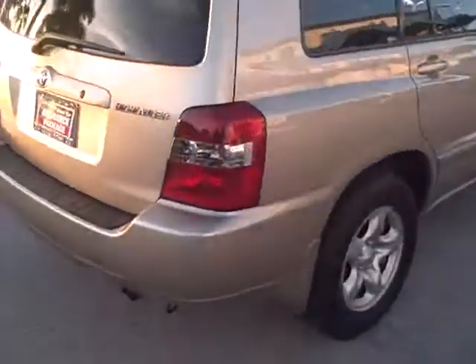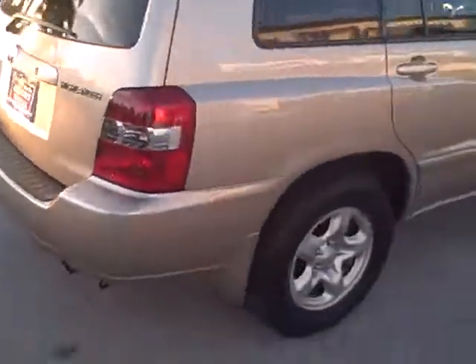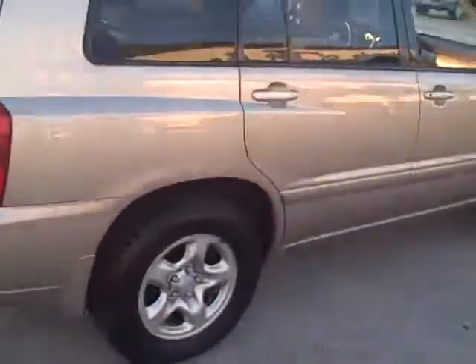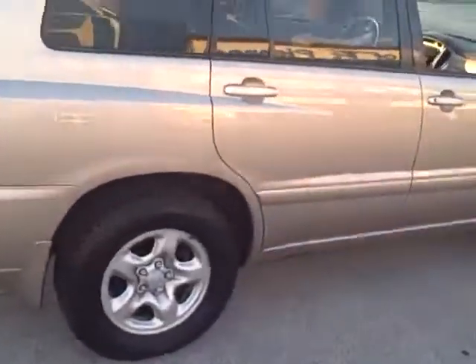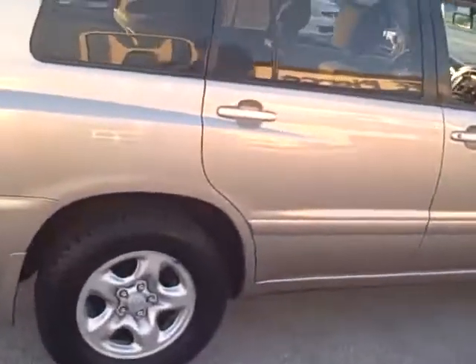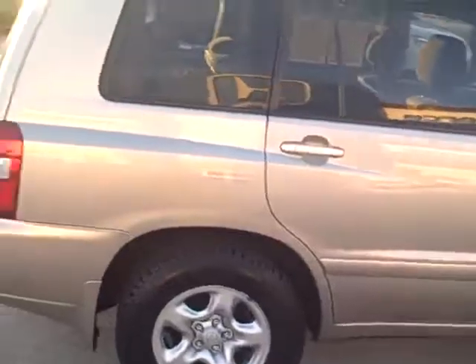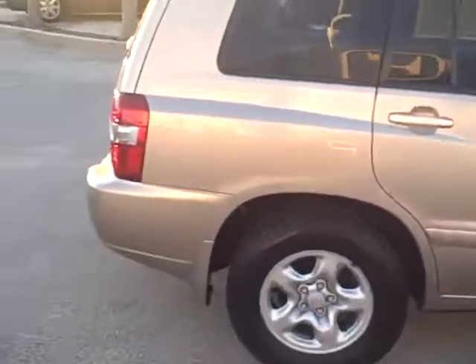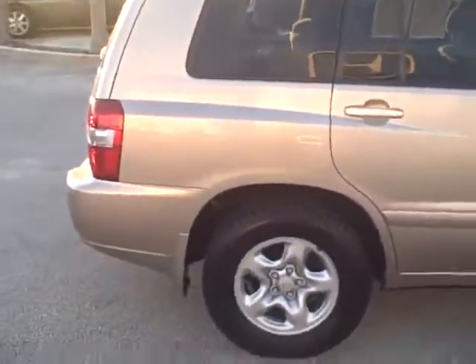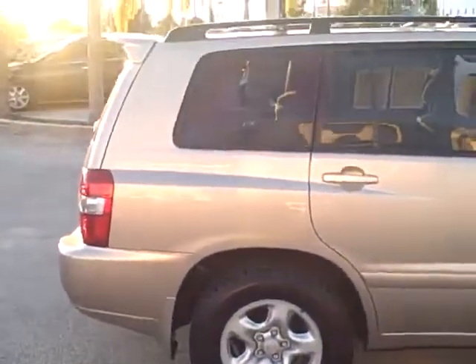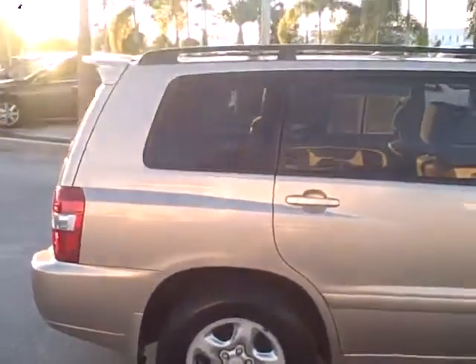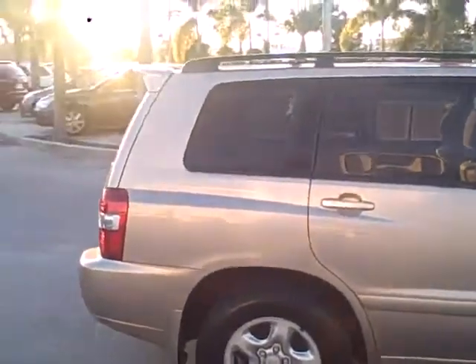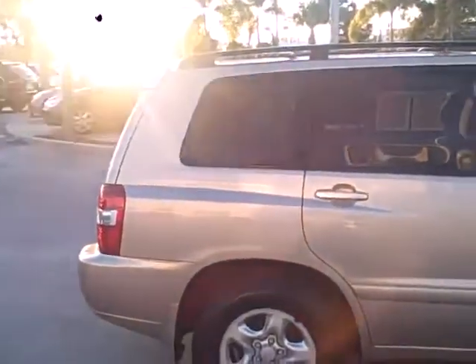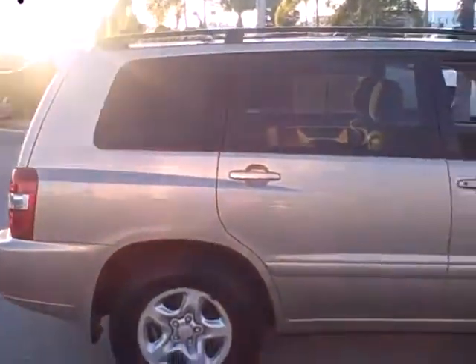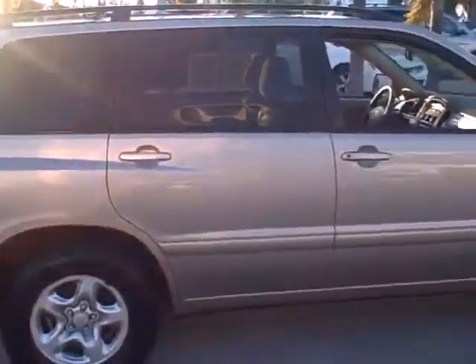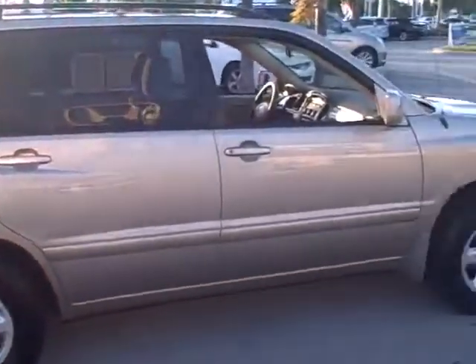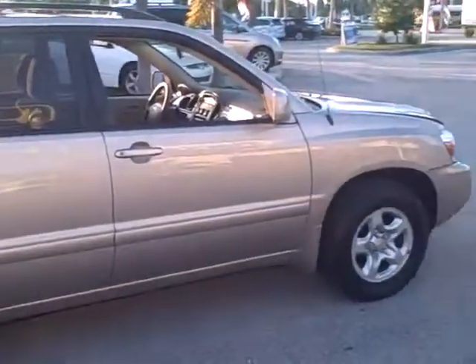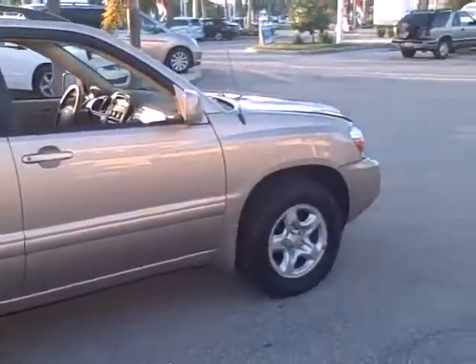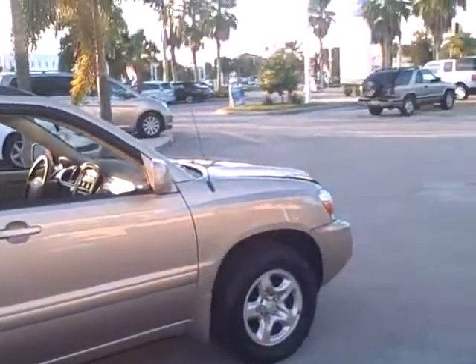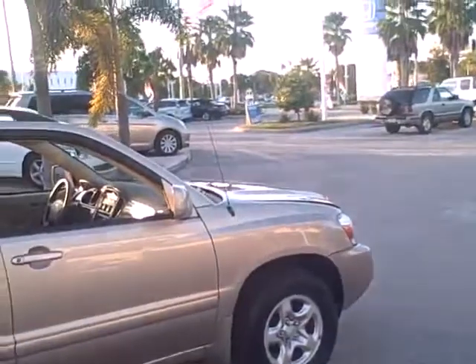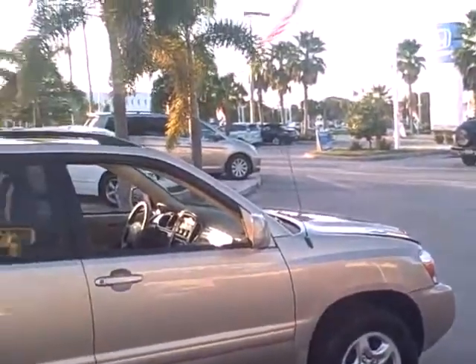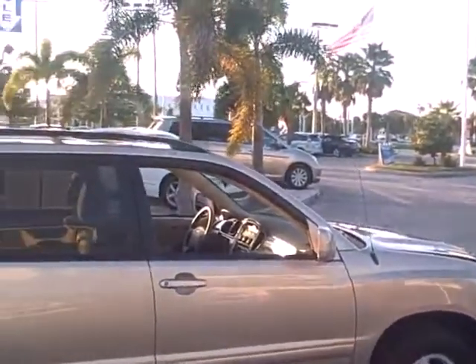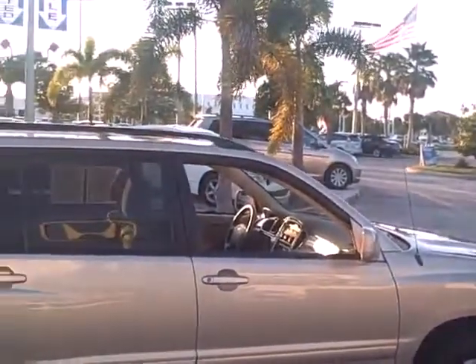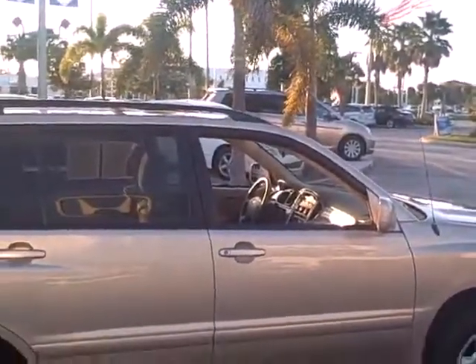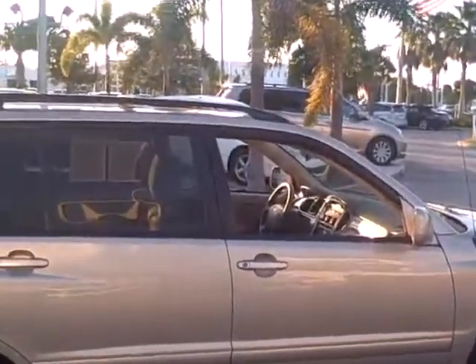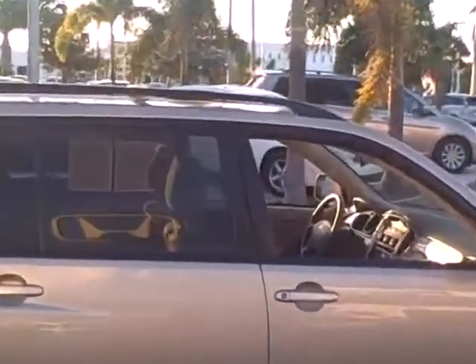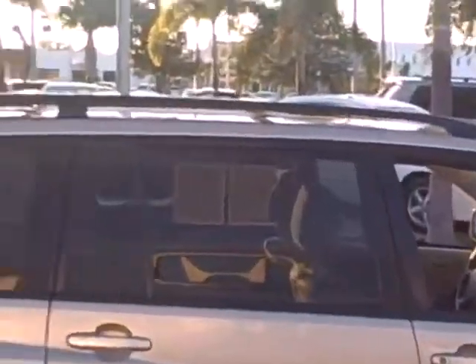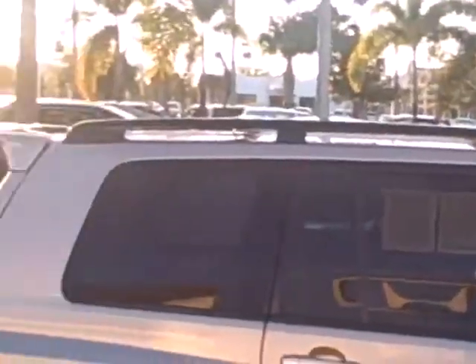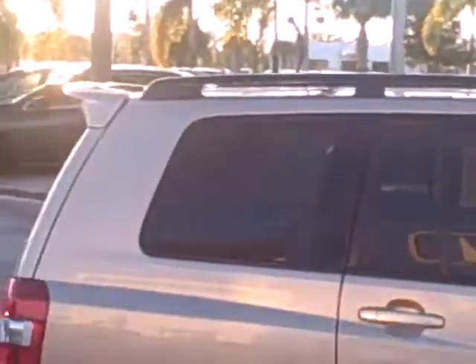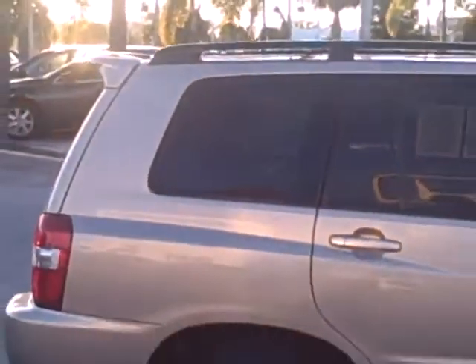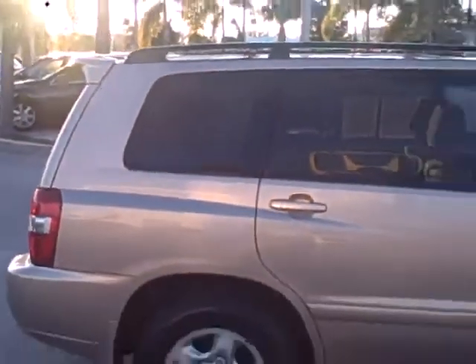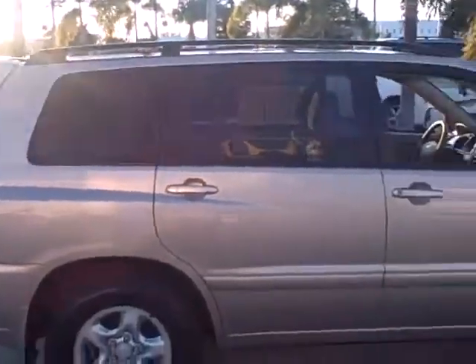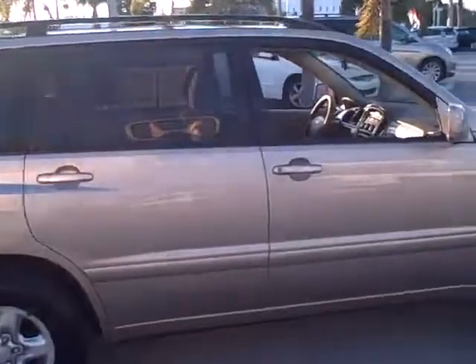These are beautiful vehicles — it's a perfect family vehicle. 27 miles per gallon on the highway is what it was estimated at. You got the roof rack, and a lot of seating in there.